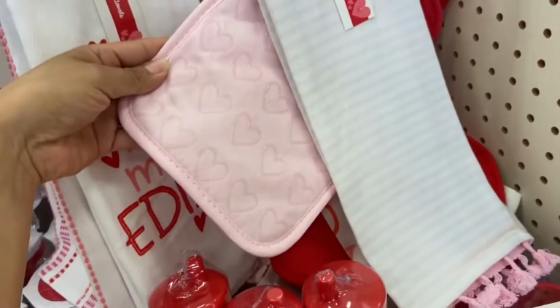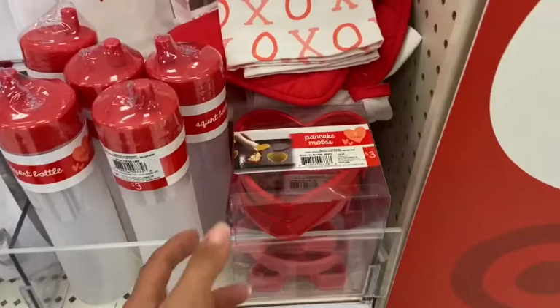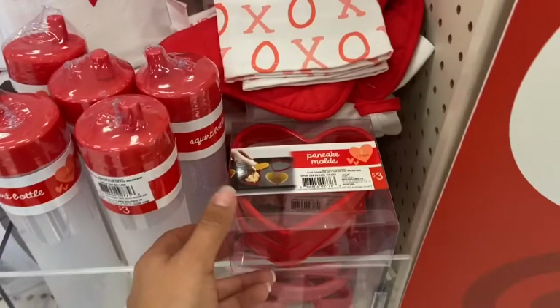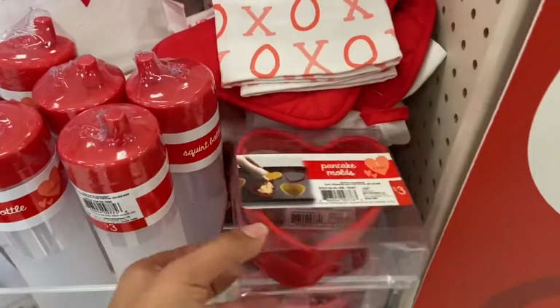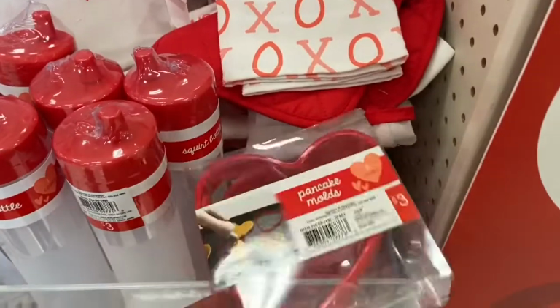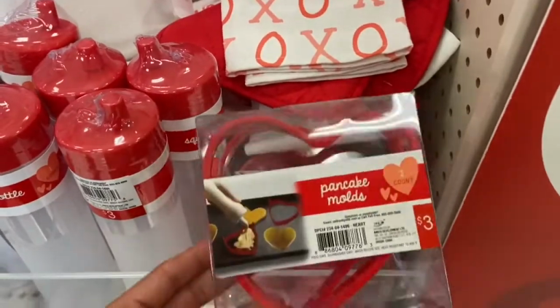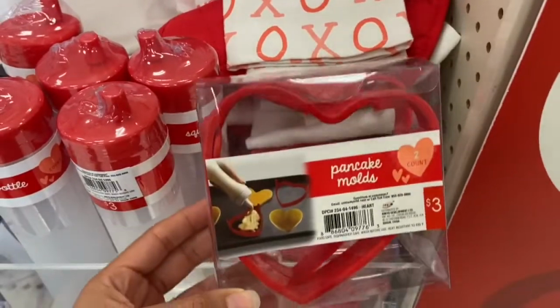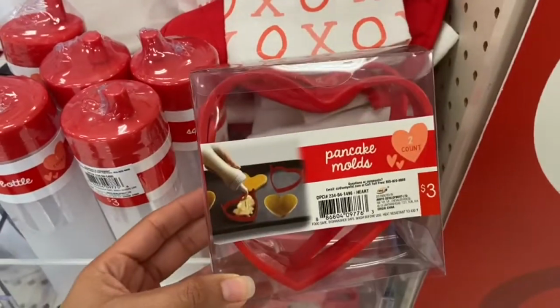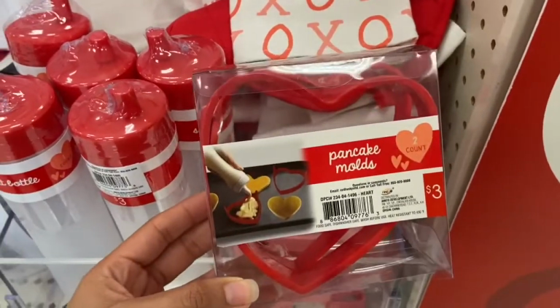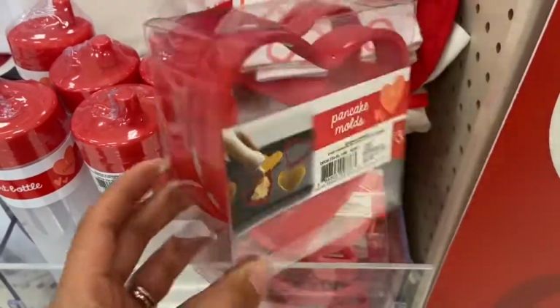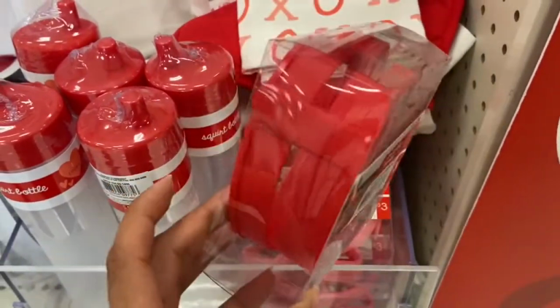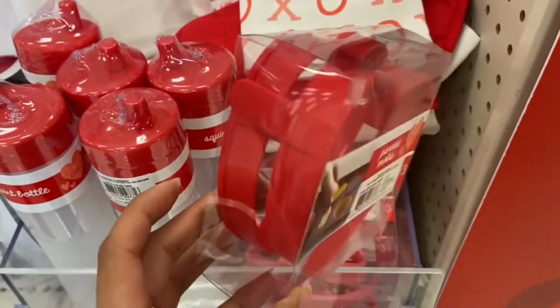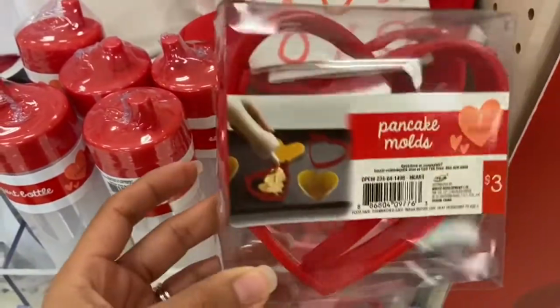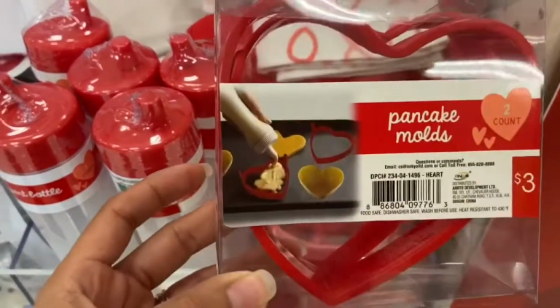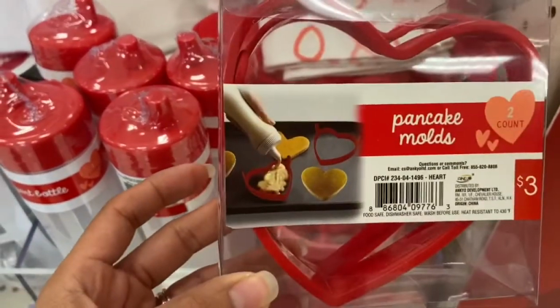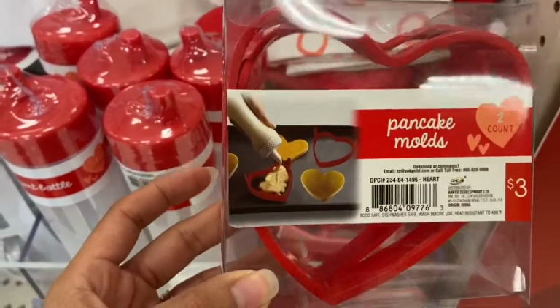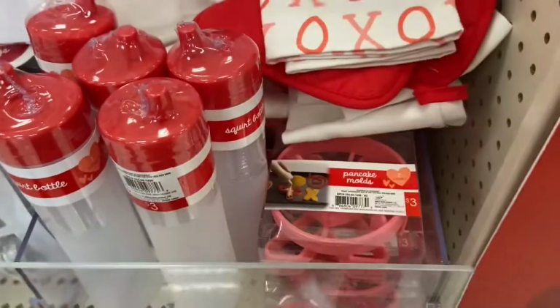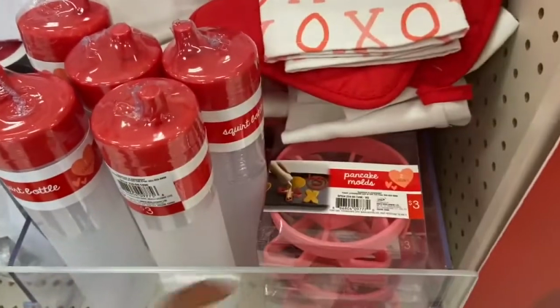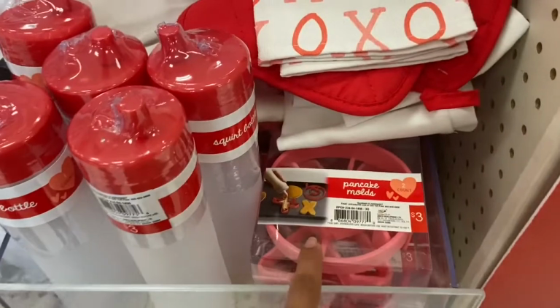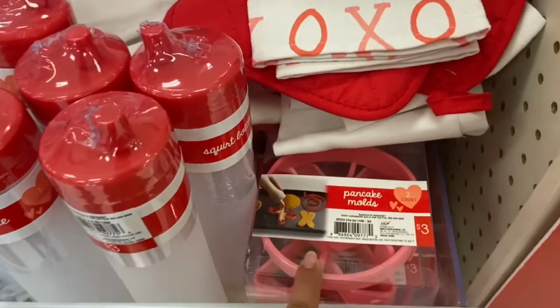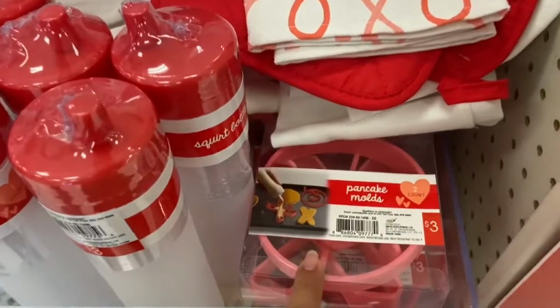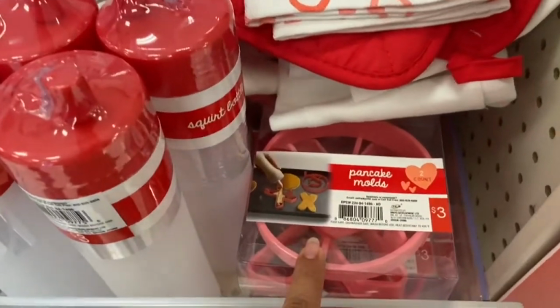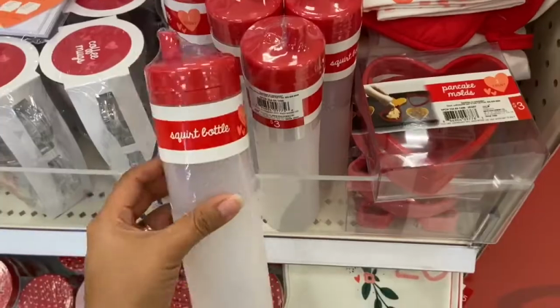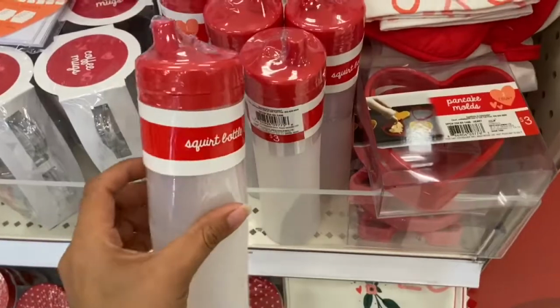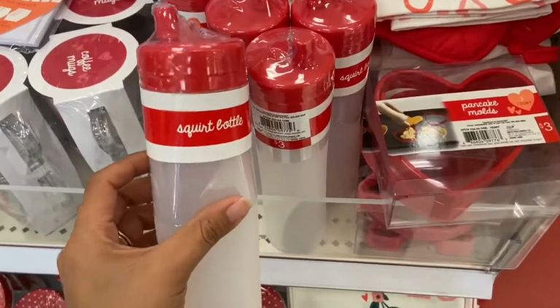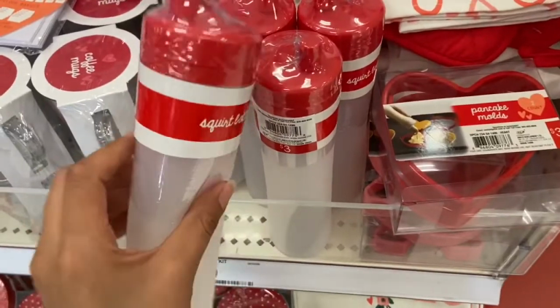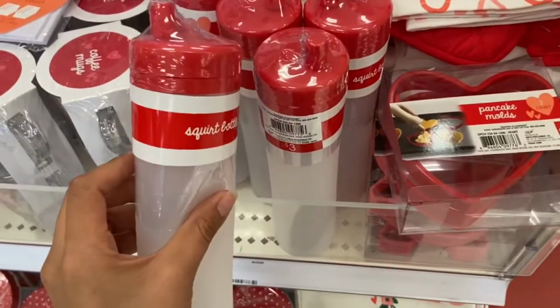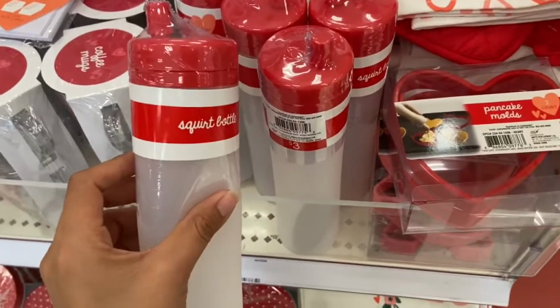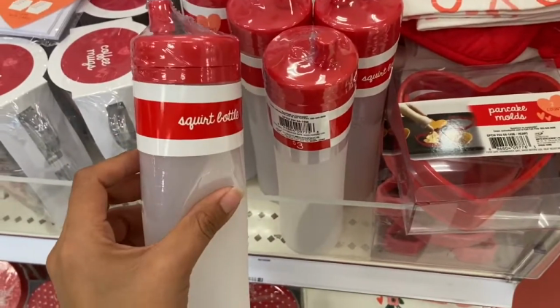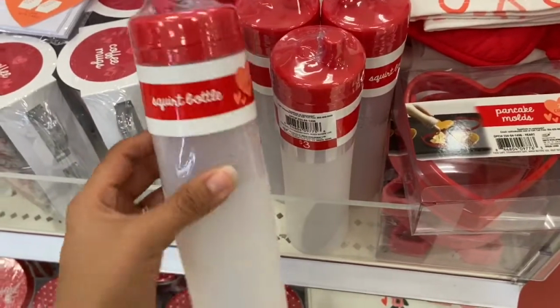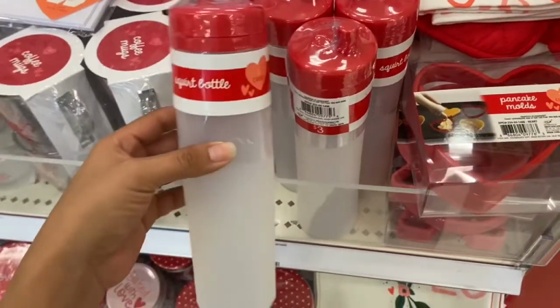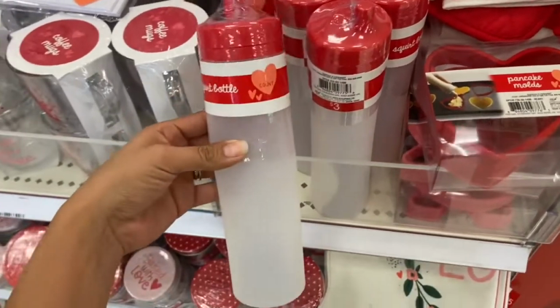I found these little pancake molds — they come two to a set and they're three dollars. They also have one in X's and O's, and they also have squirt bottles here for the pancakes, and those are also three dollars.